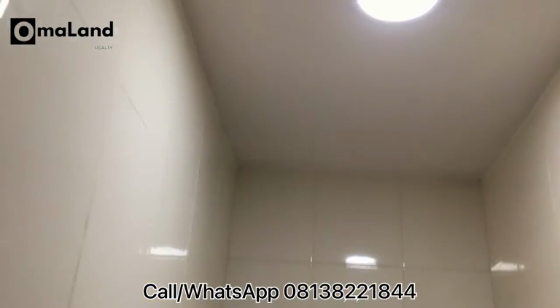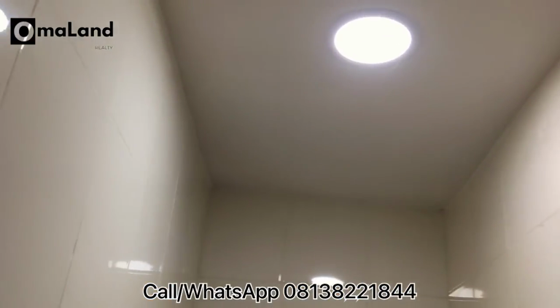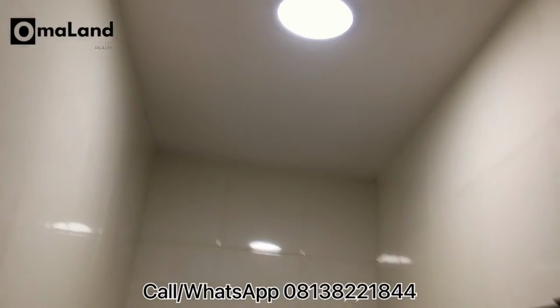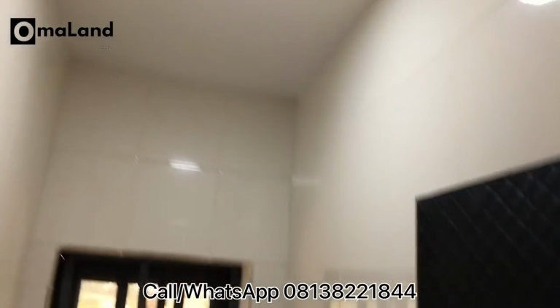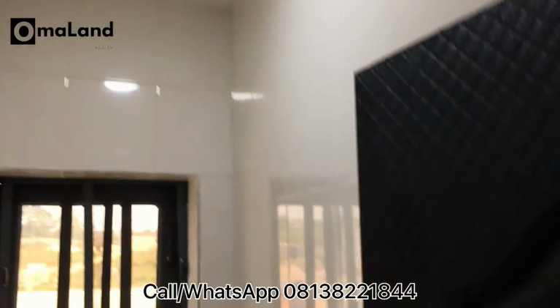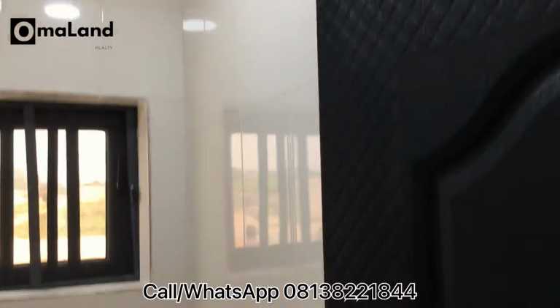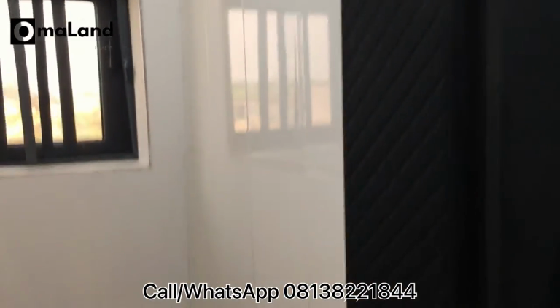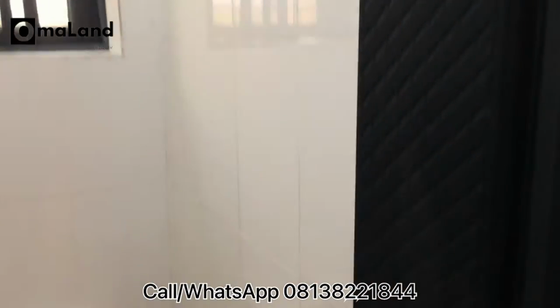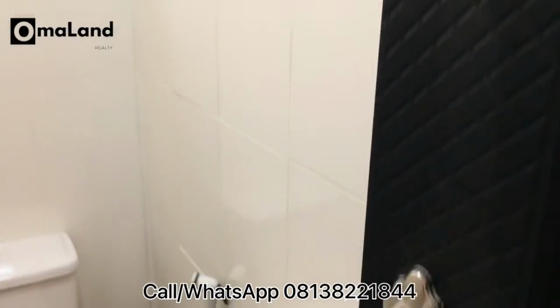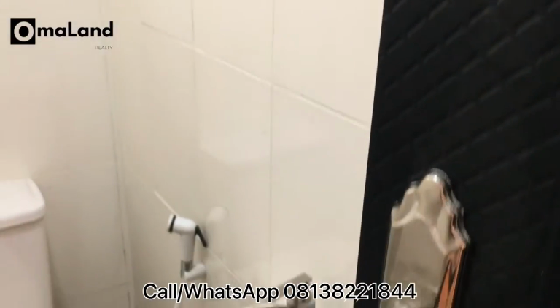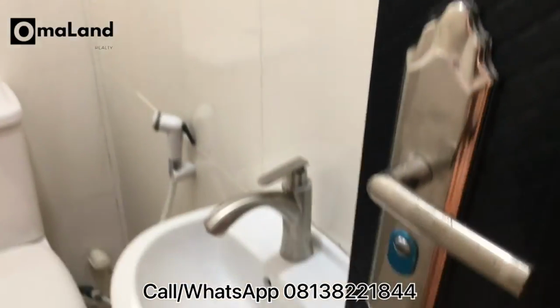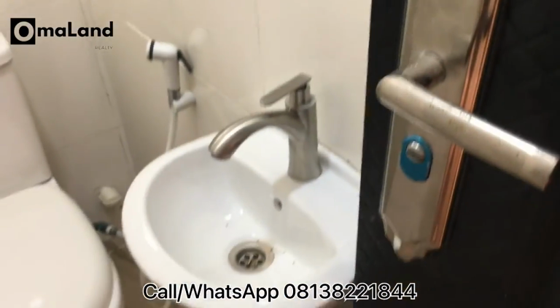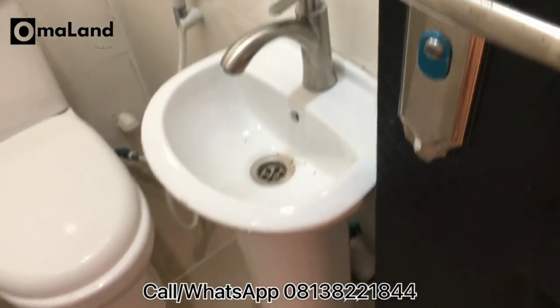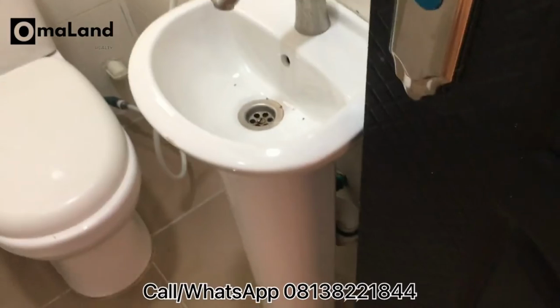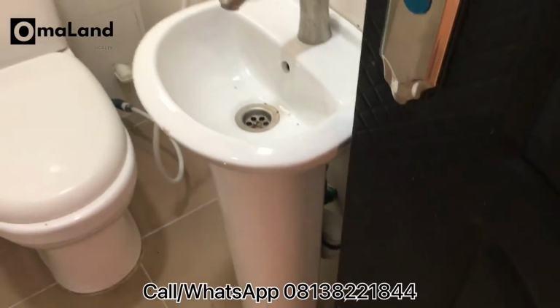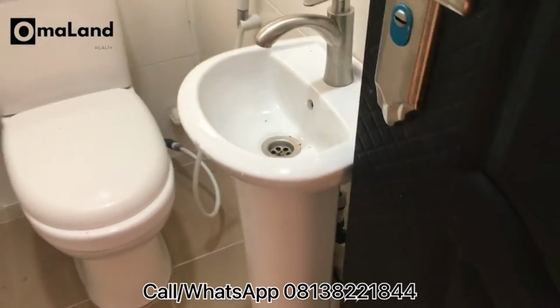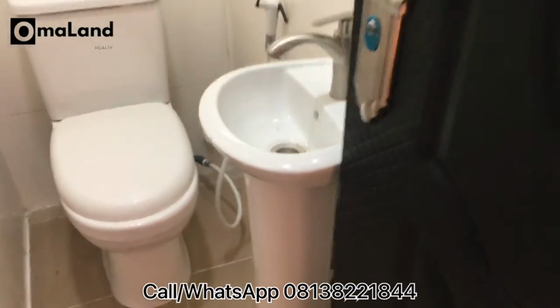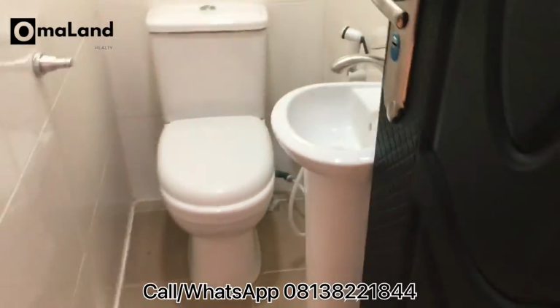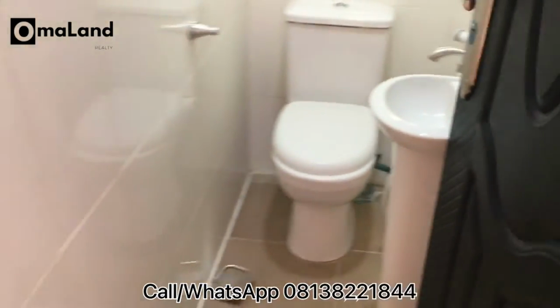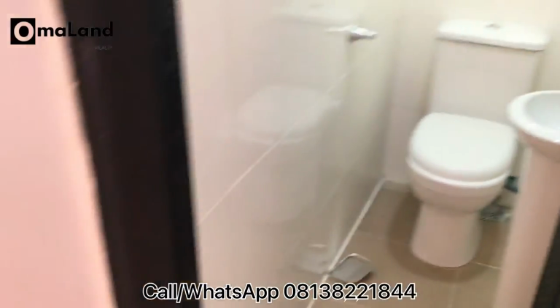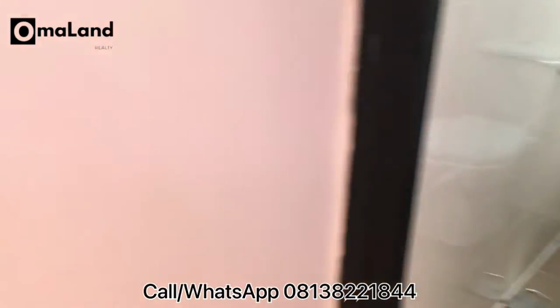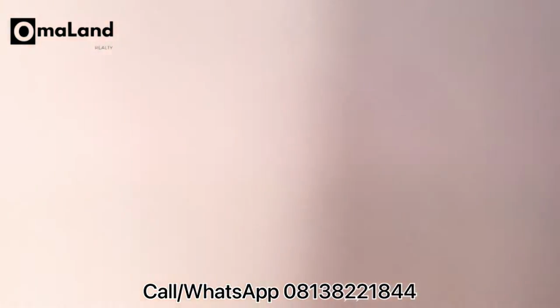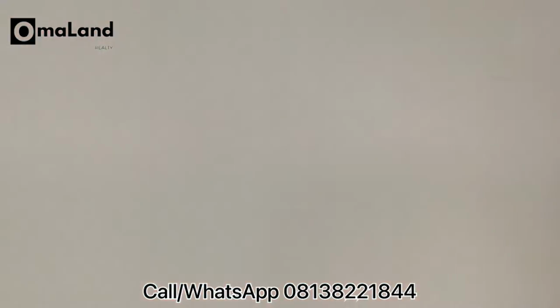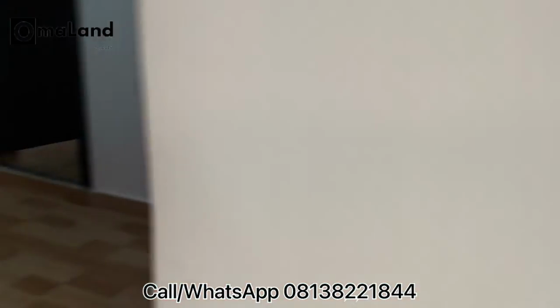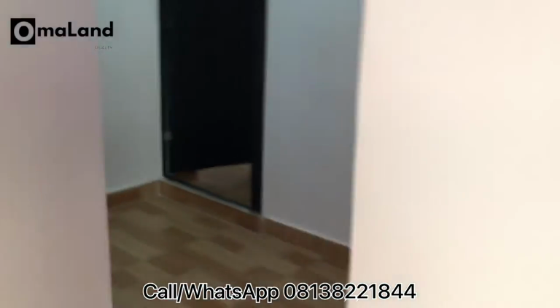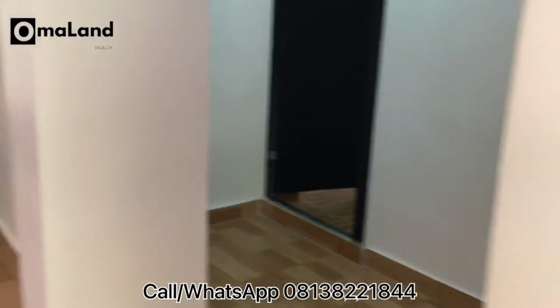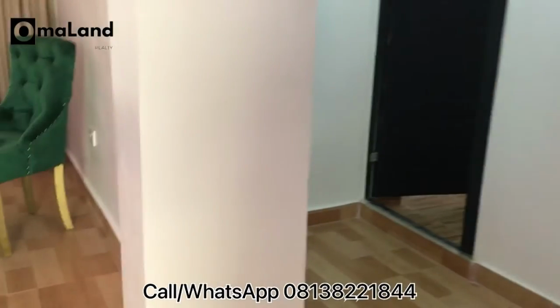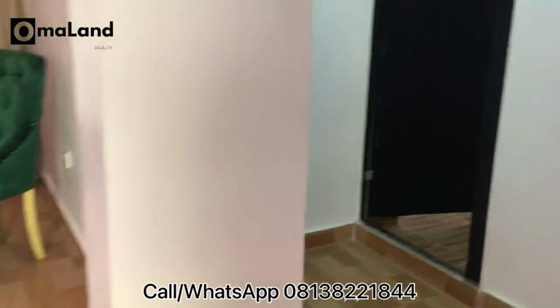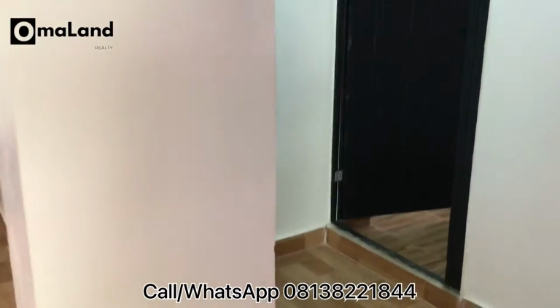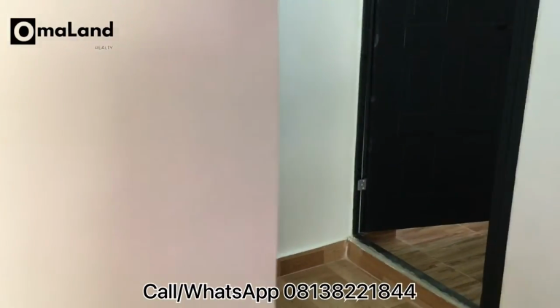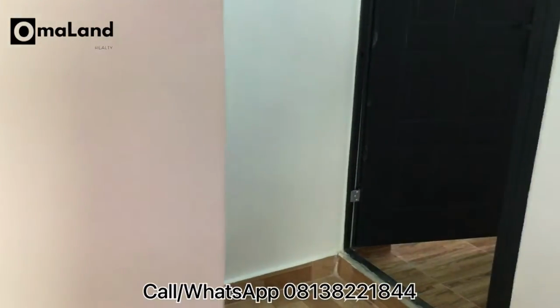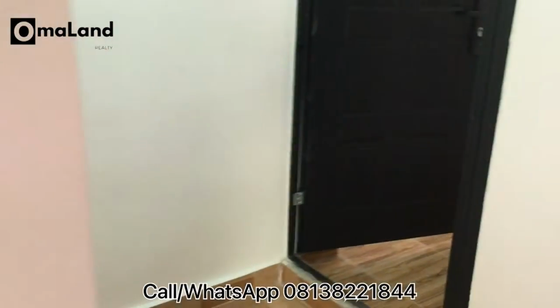This is a very good investment opportunity. Considering the price of this apartment, with what I'm showing you, this is a very good deal.